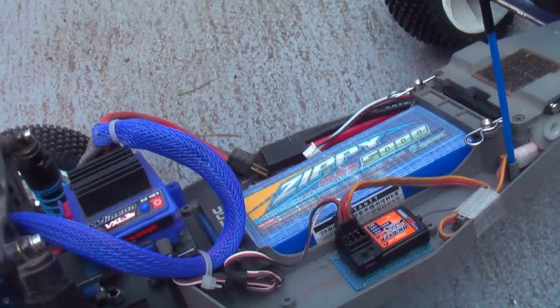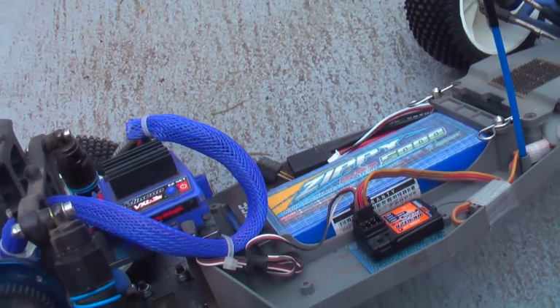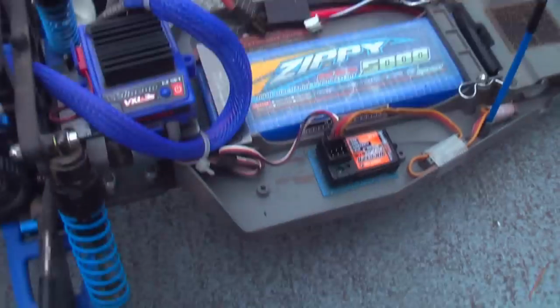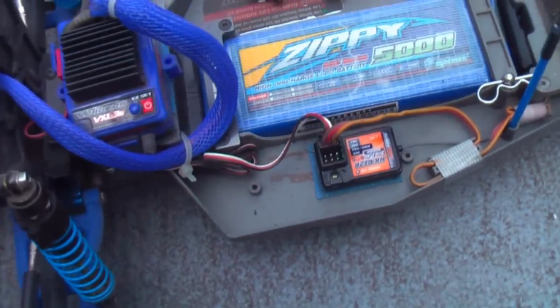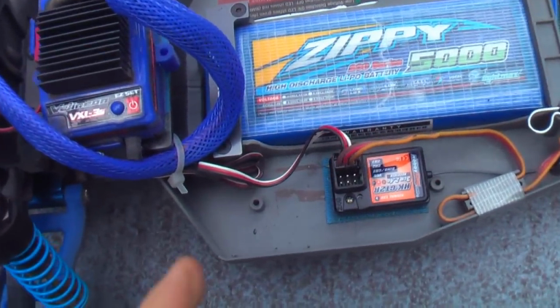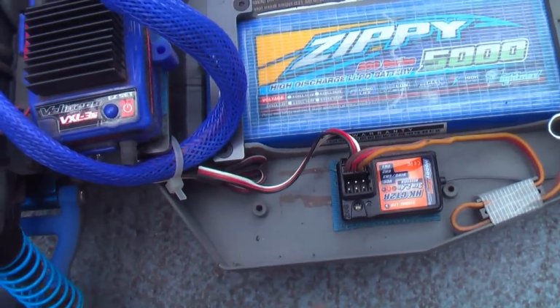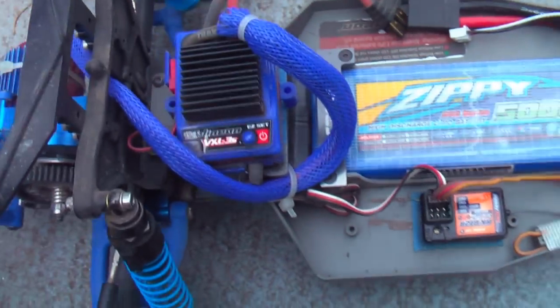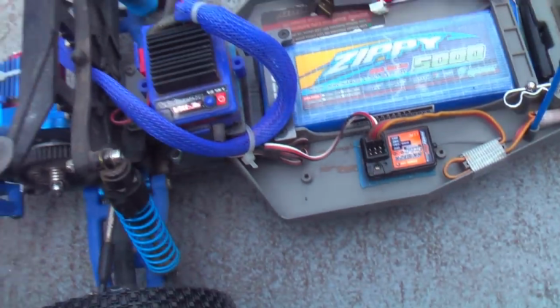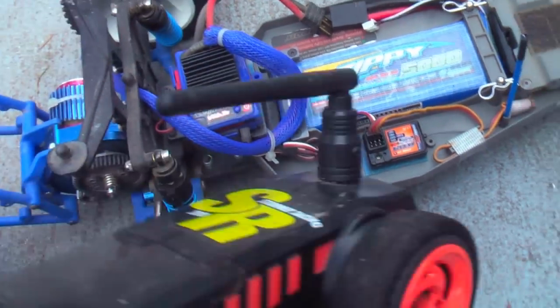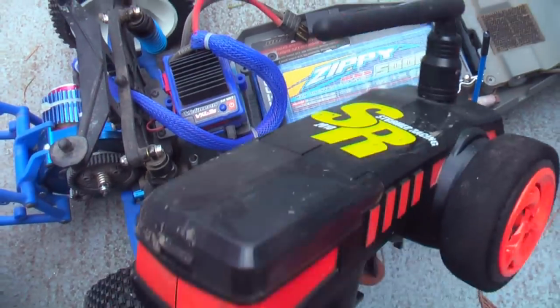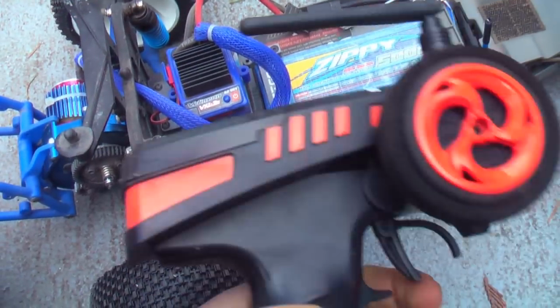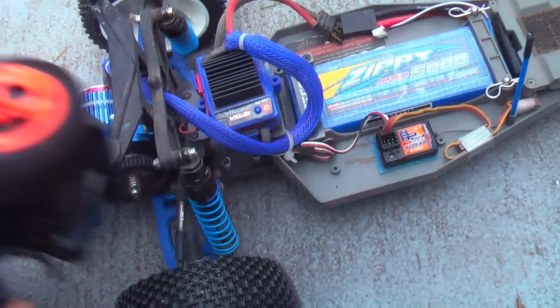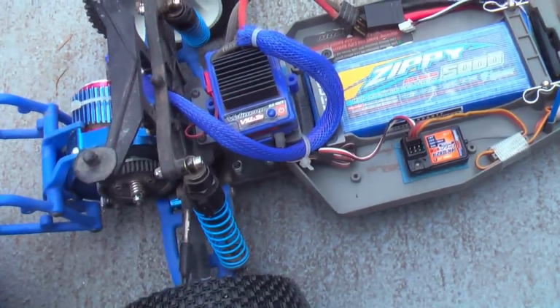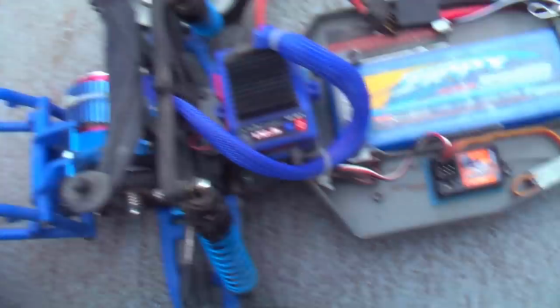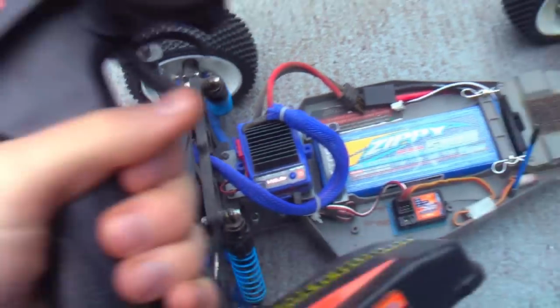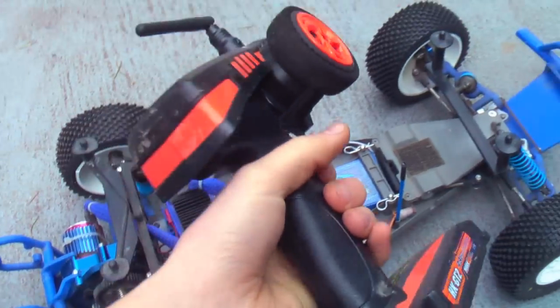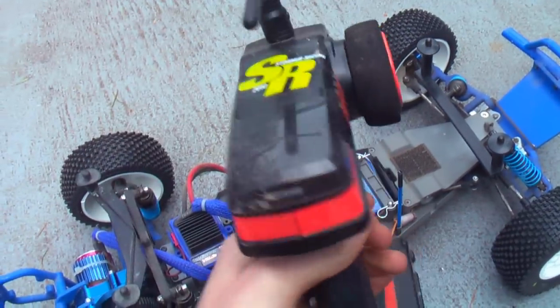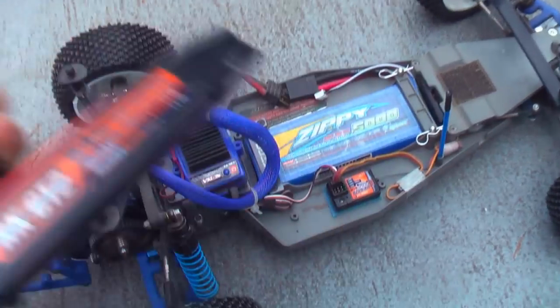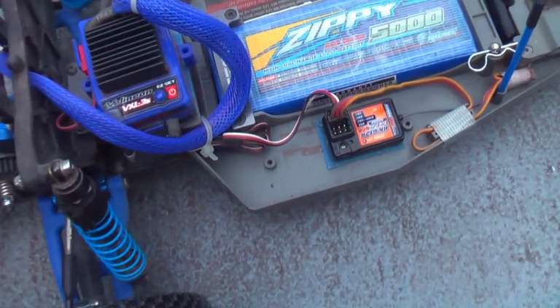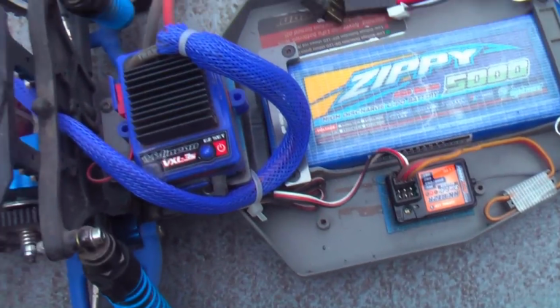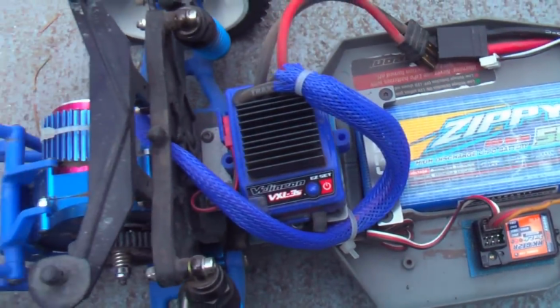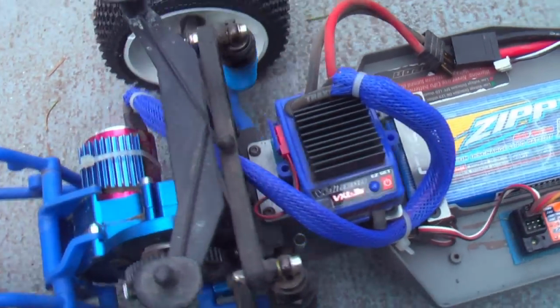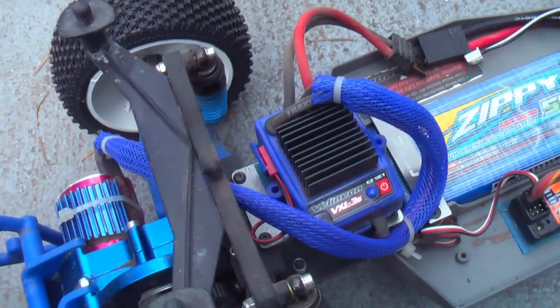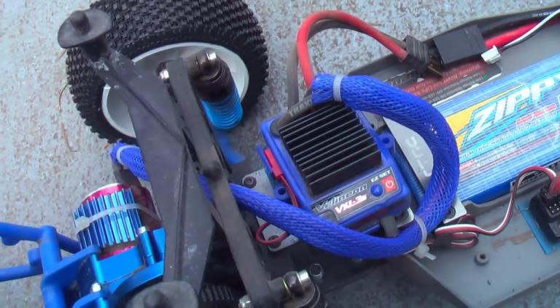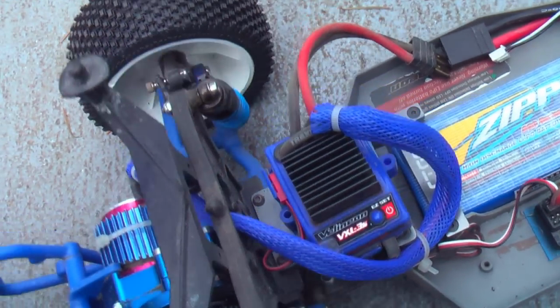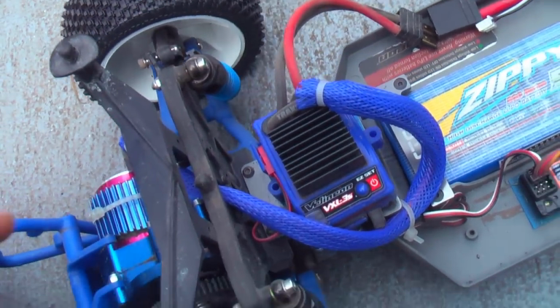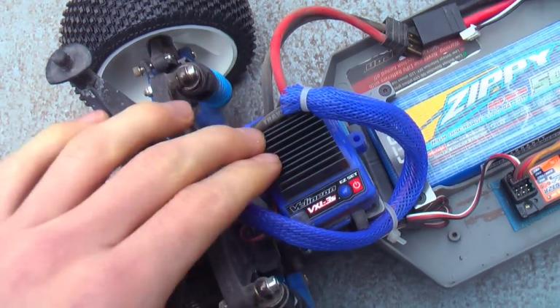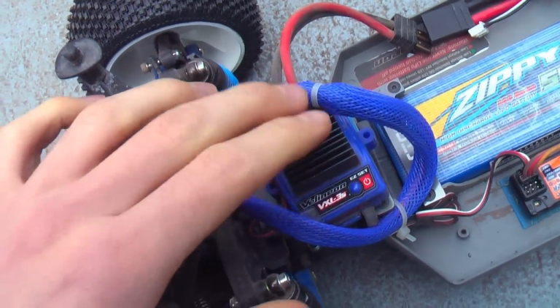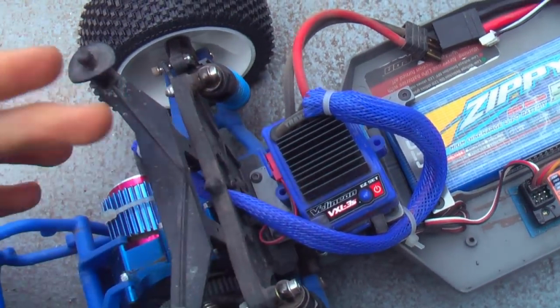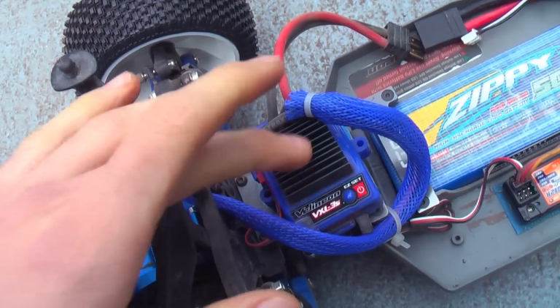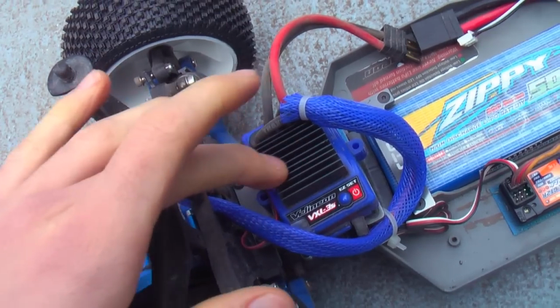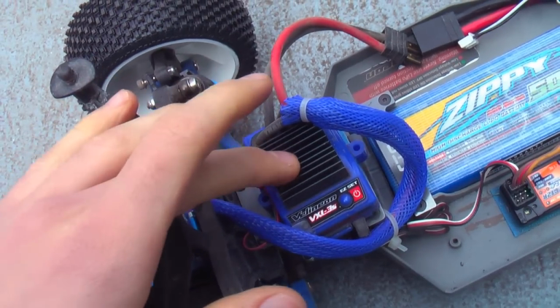I'm using my GT2 transmitter. This thing is great — about $16 from HobbyKing, works really well, and feels like an $80 transmitter. I'm also running stock electronics, or at least the stock ESC.